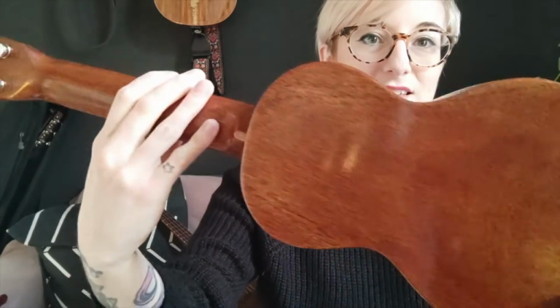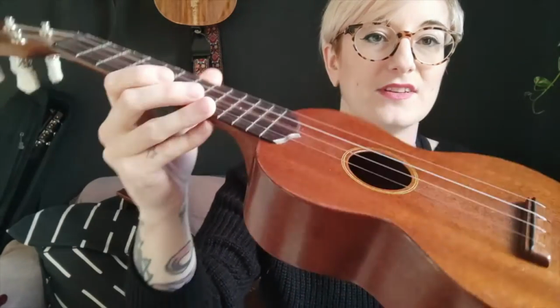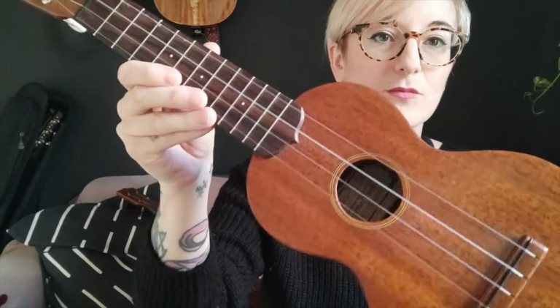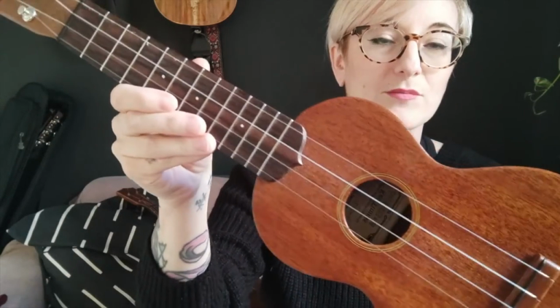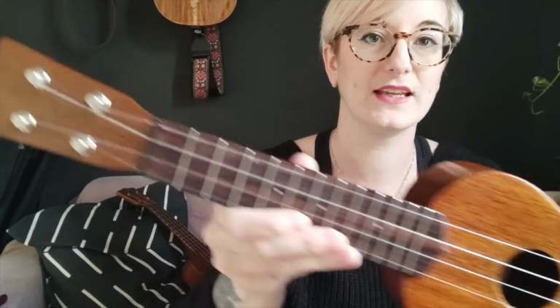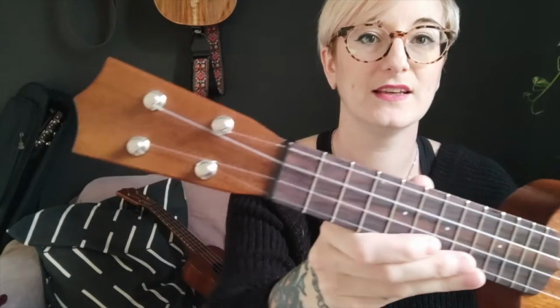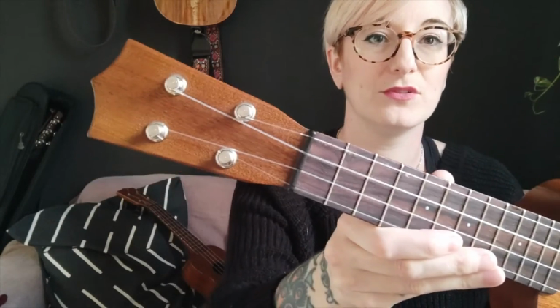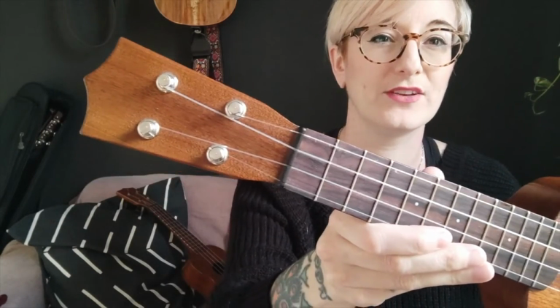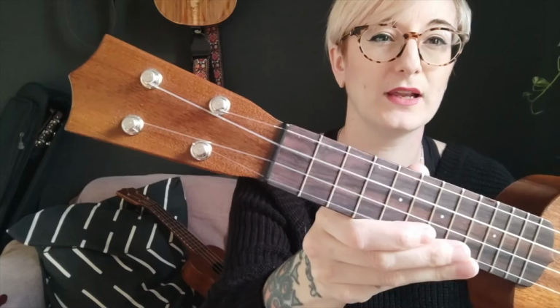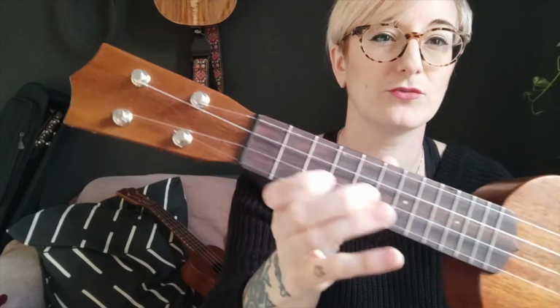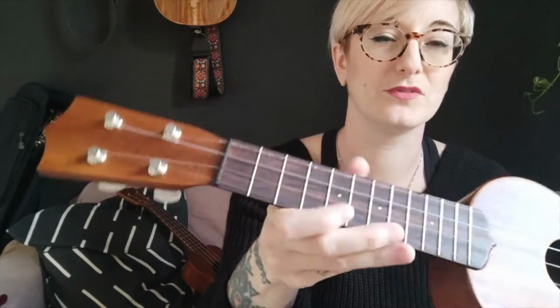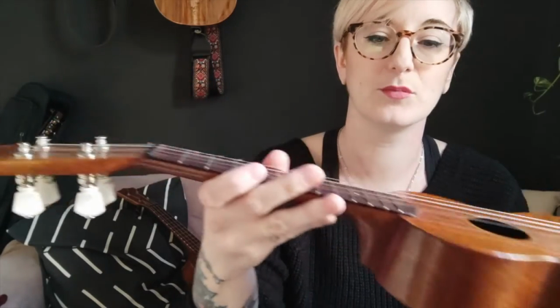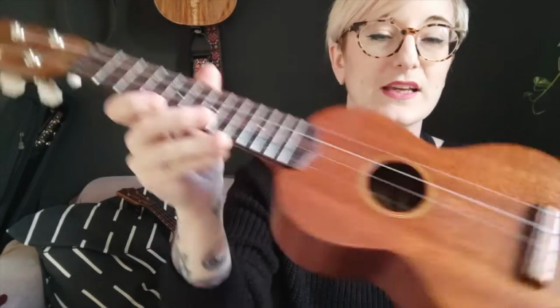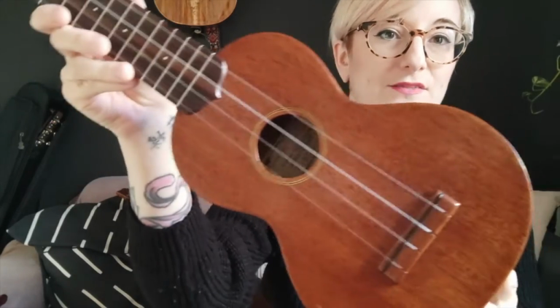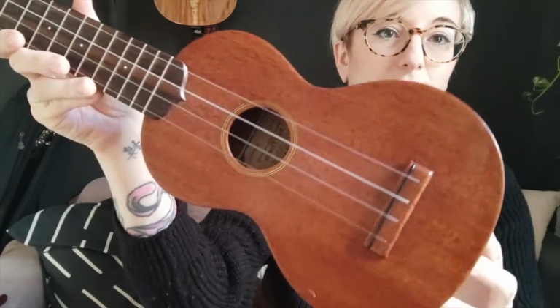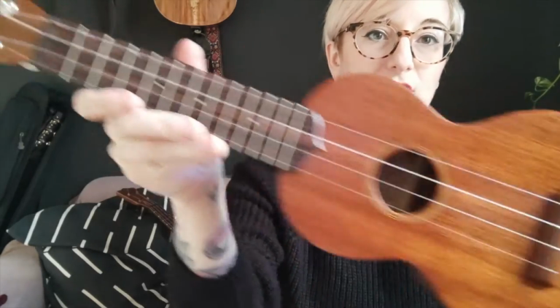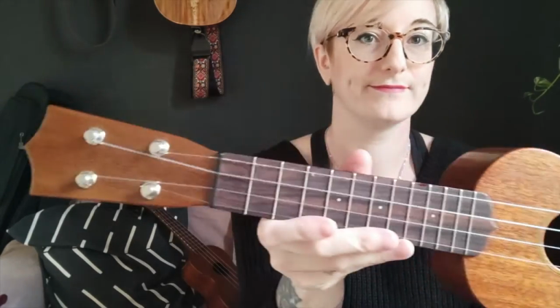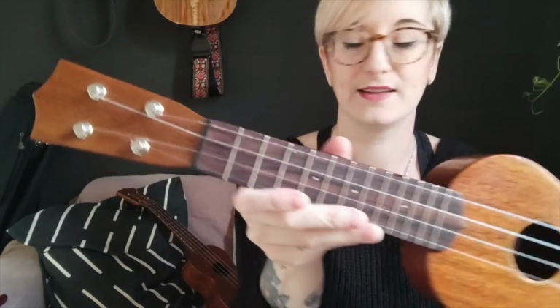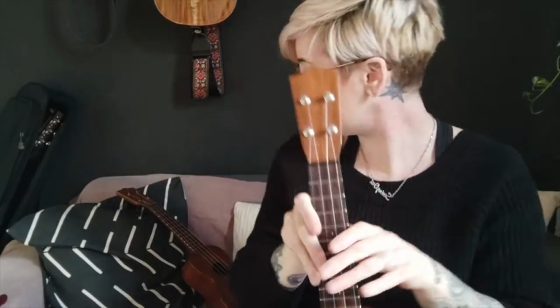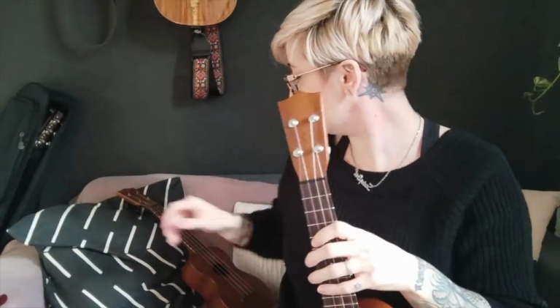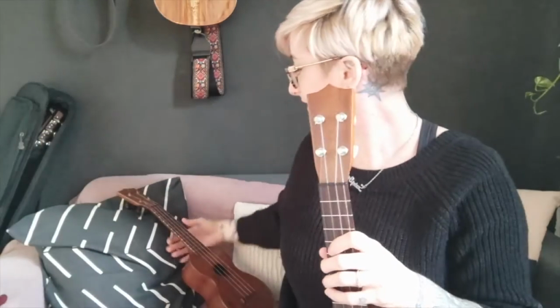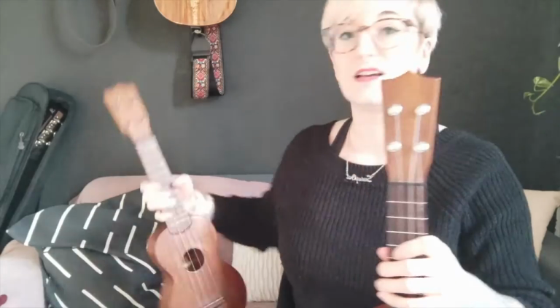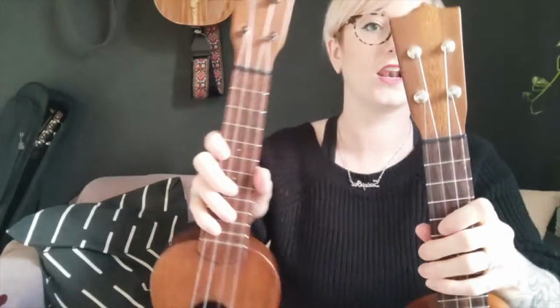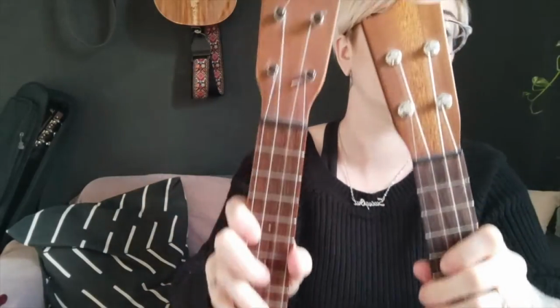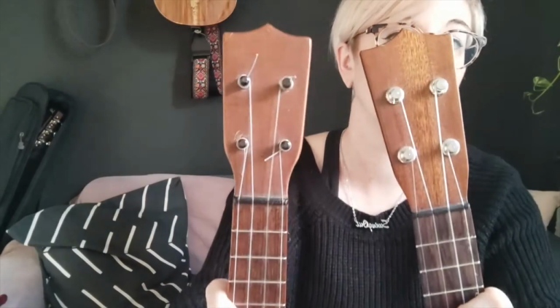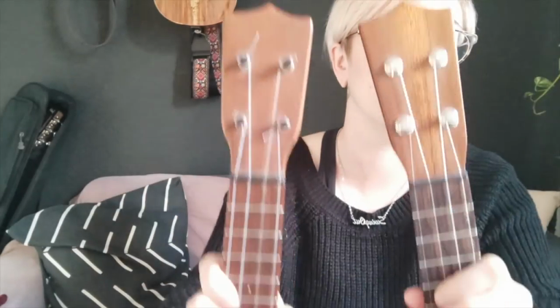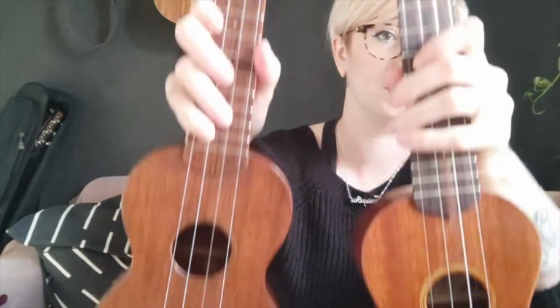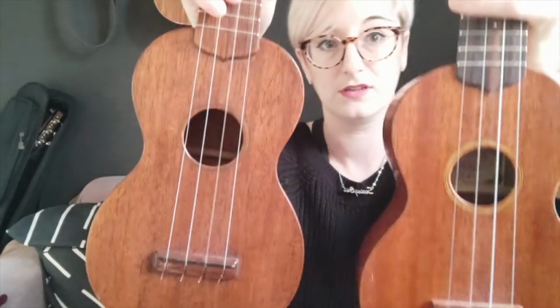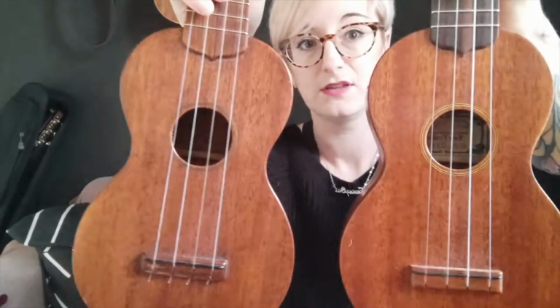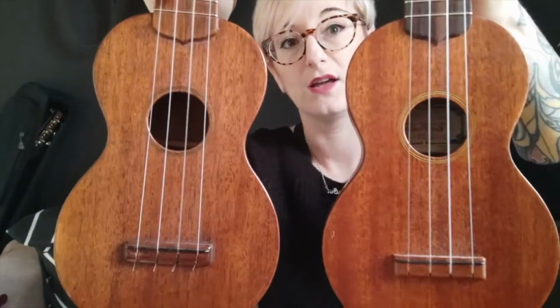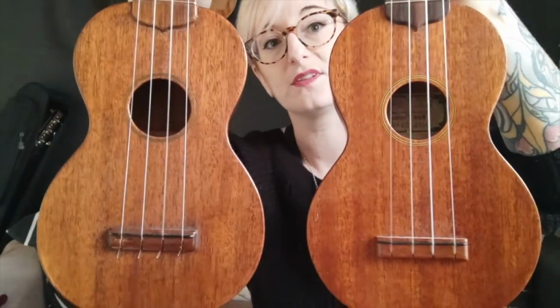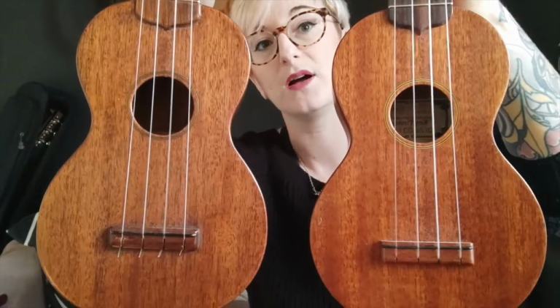I'll give you a closer look here. It's obviously all solid mahogany, beautiful French polish, rosewood fingerboard. It's very much, as you can see, a clone of an older style Martin.